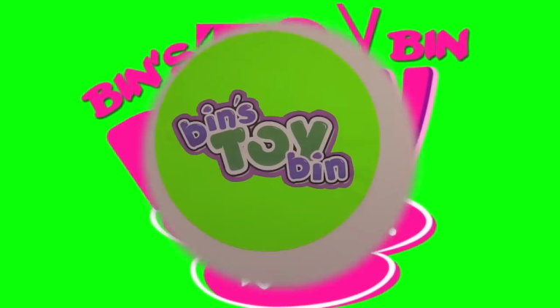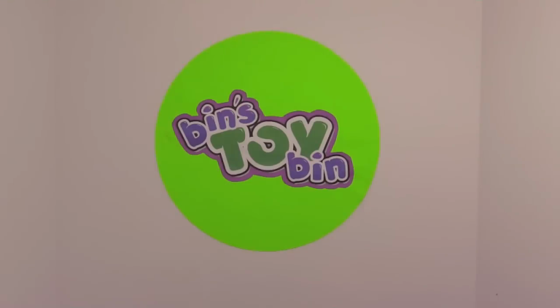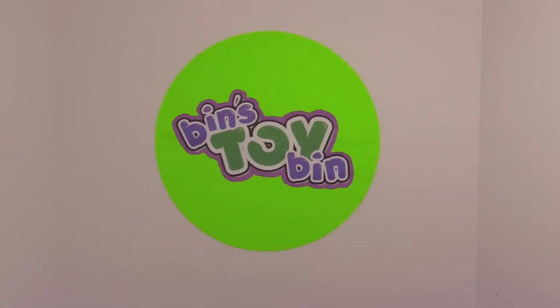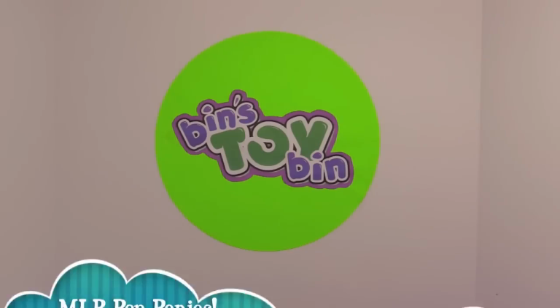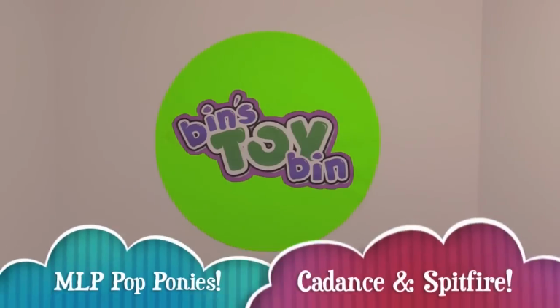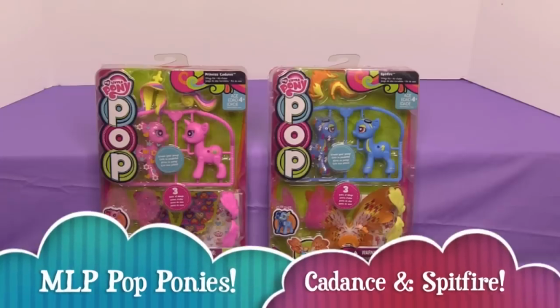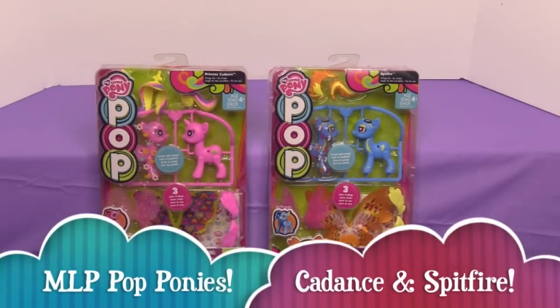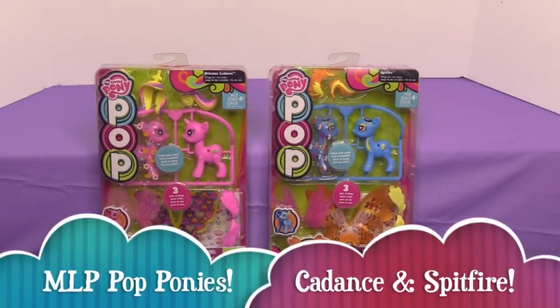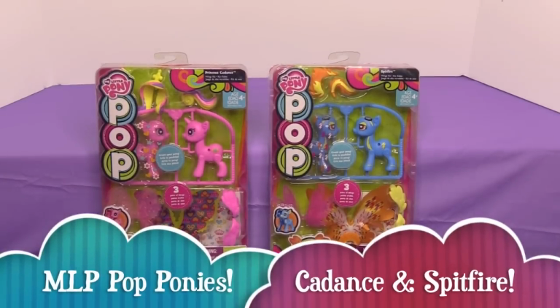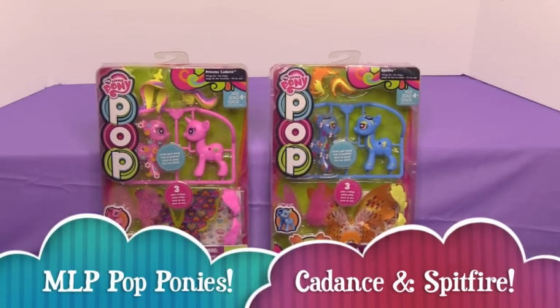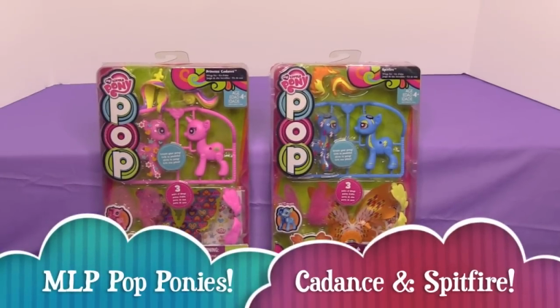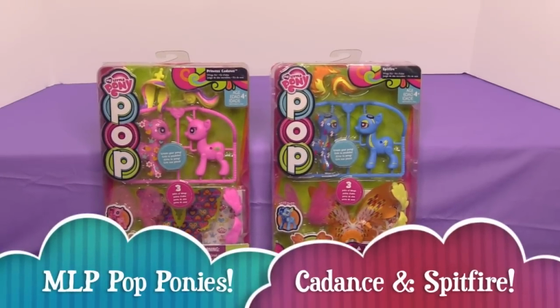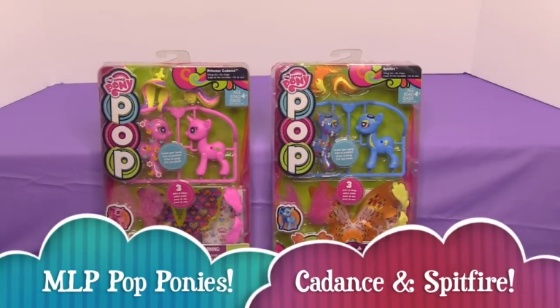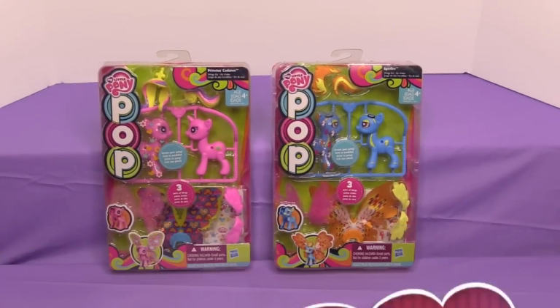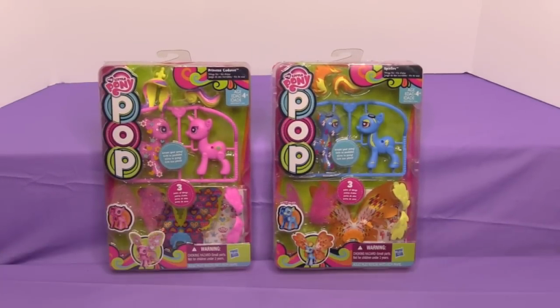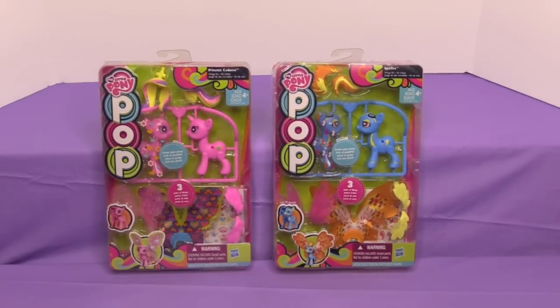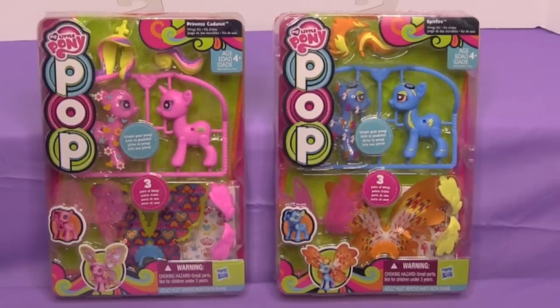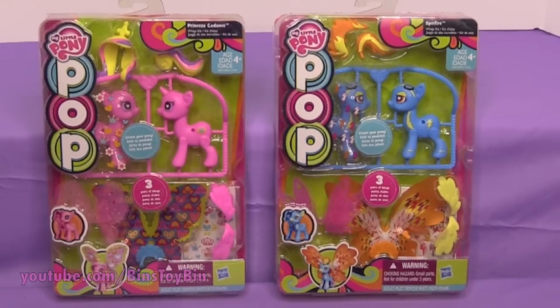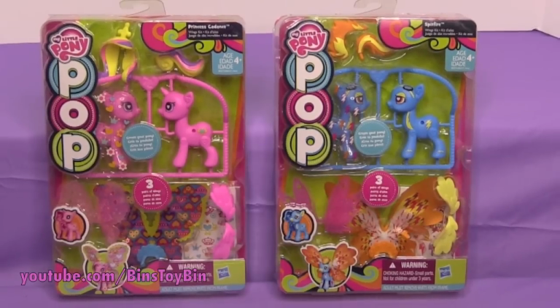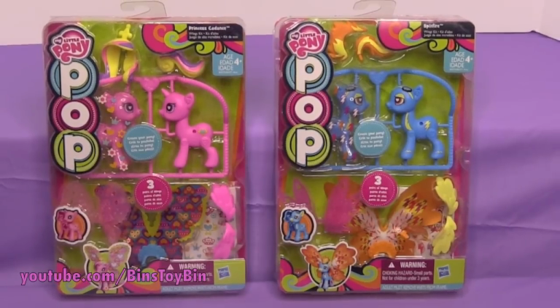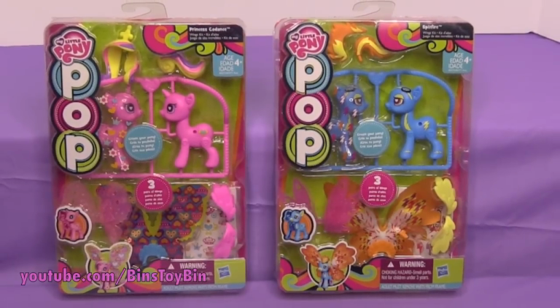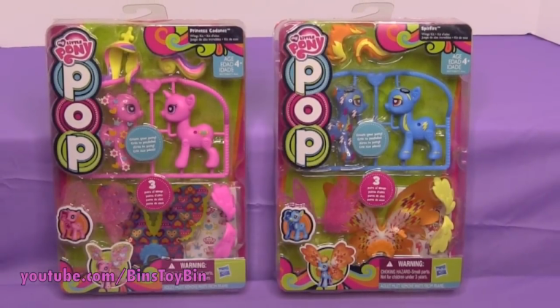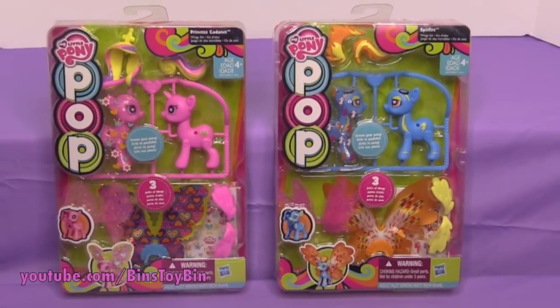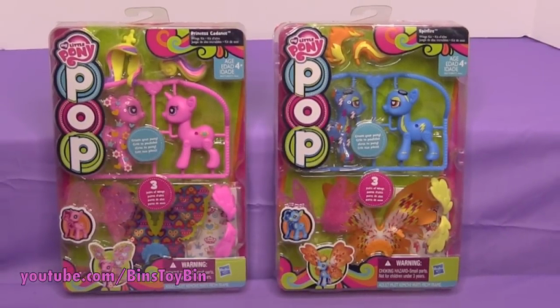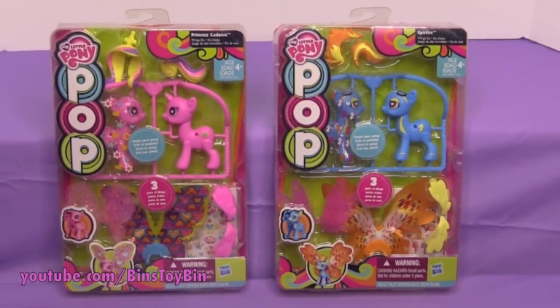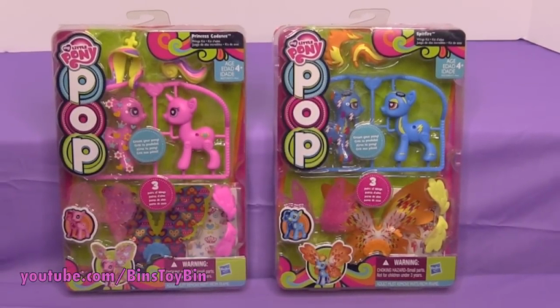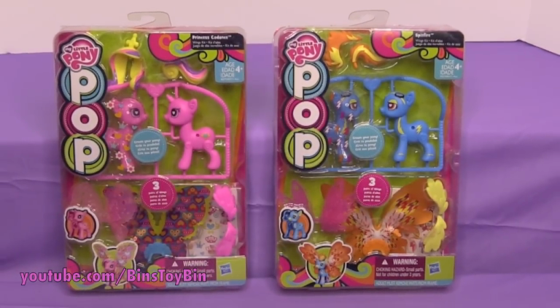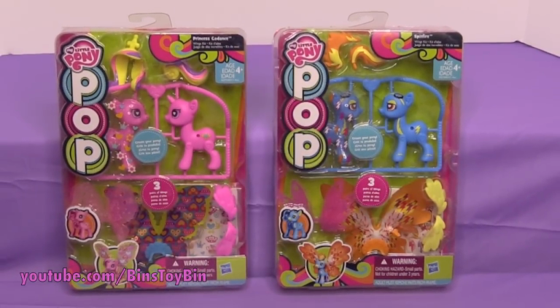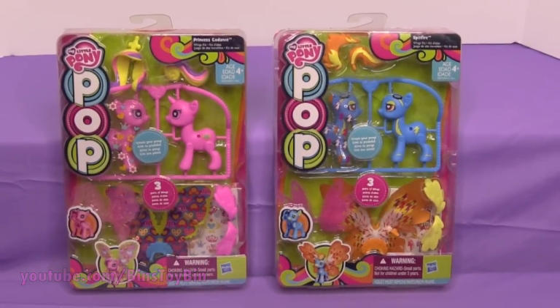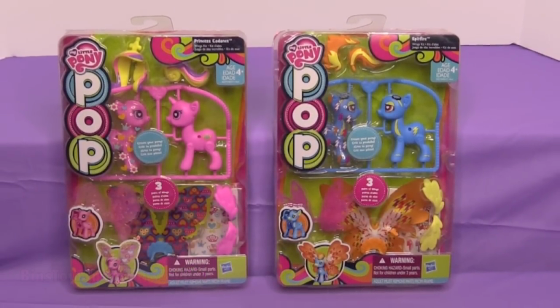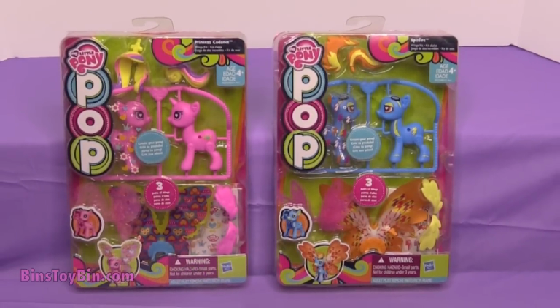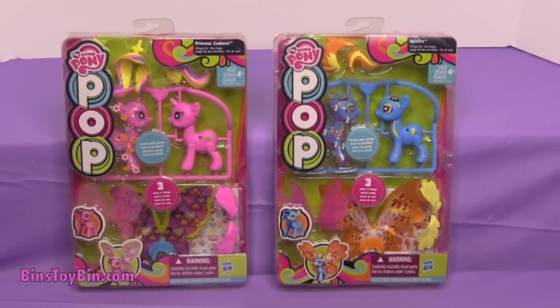Hi everyone, it's John and Ben. We haven't done these in forever! We've had these two sitting around for a few months now, and these are the last two Pop Ponies that we had.